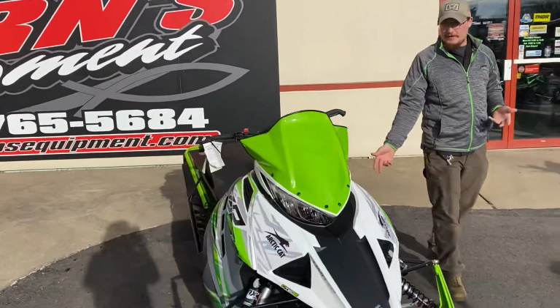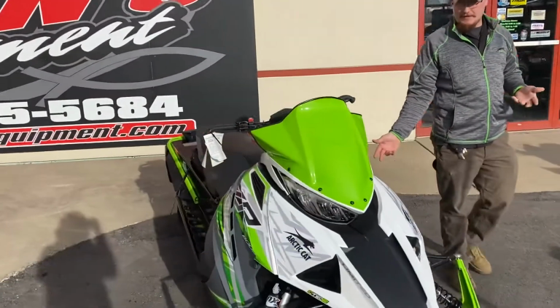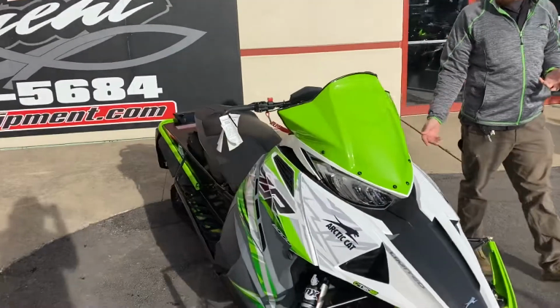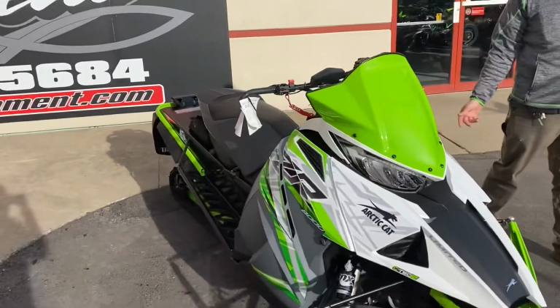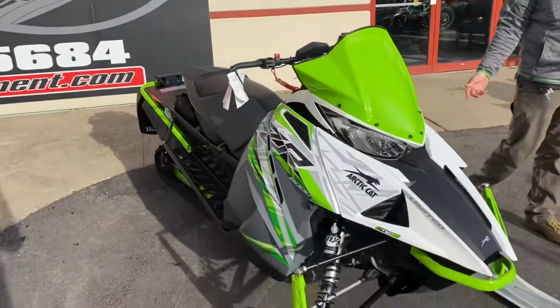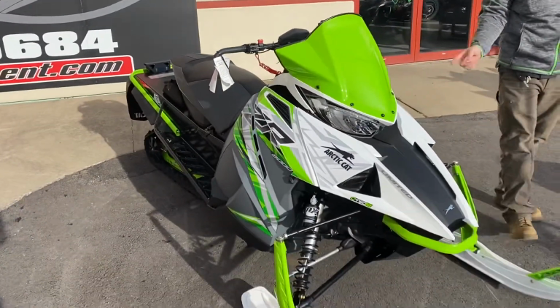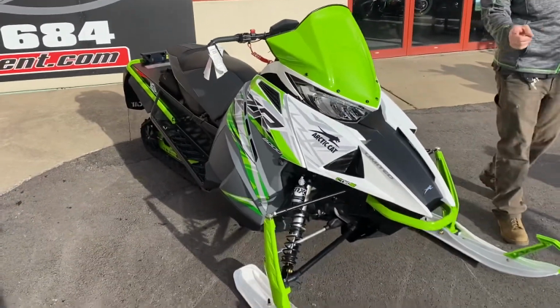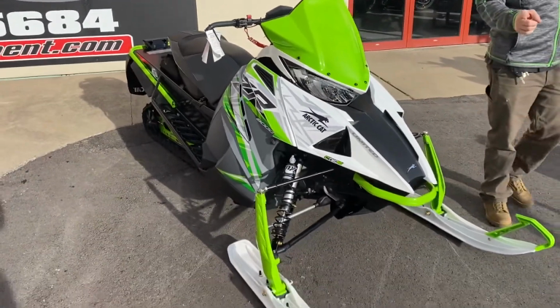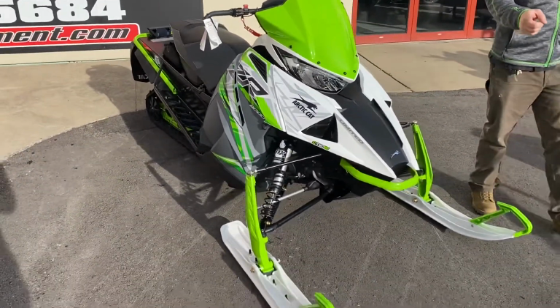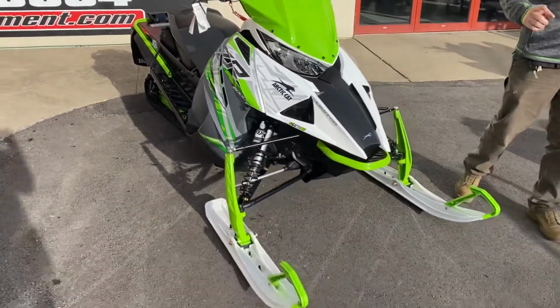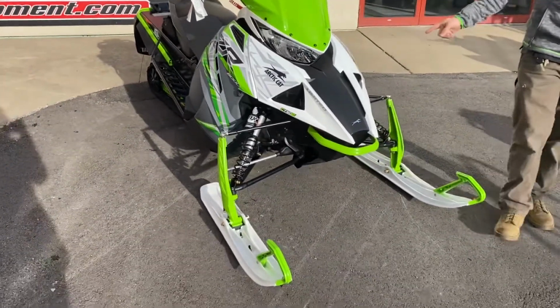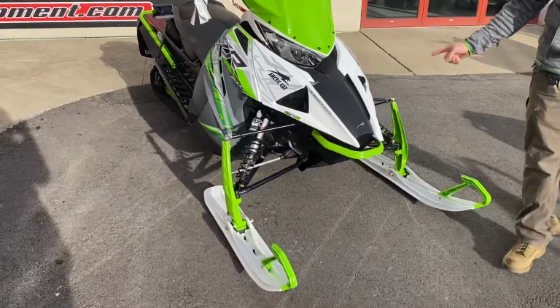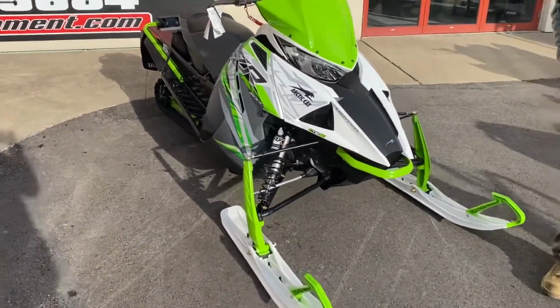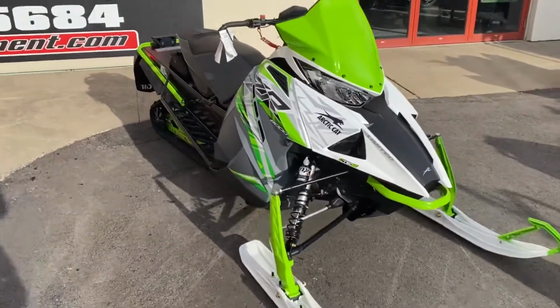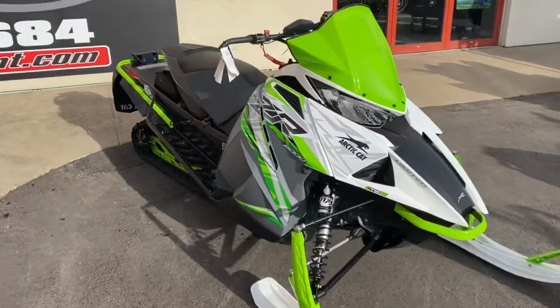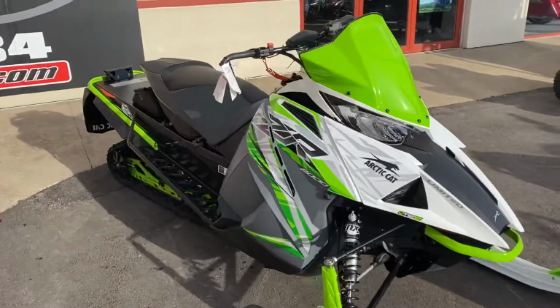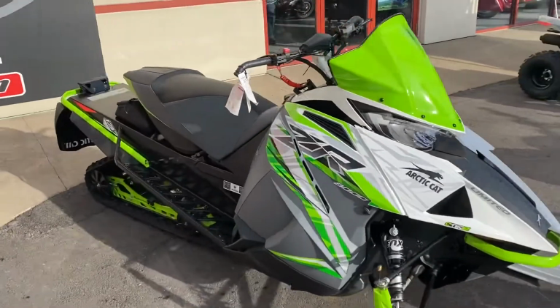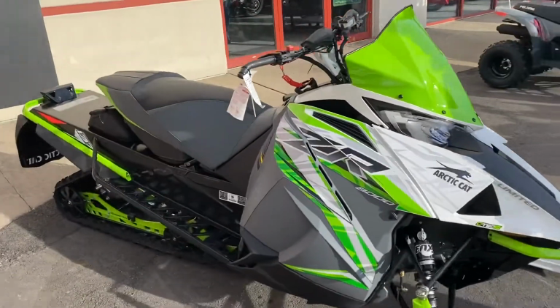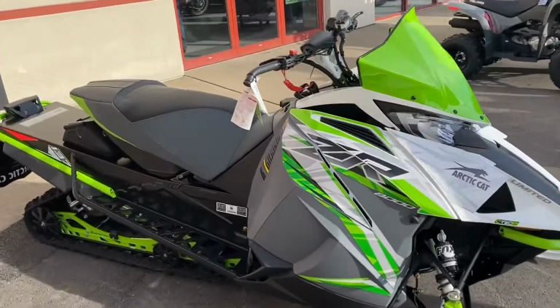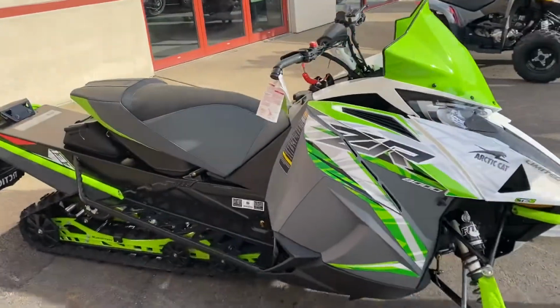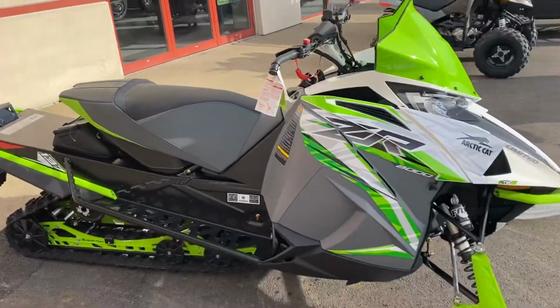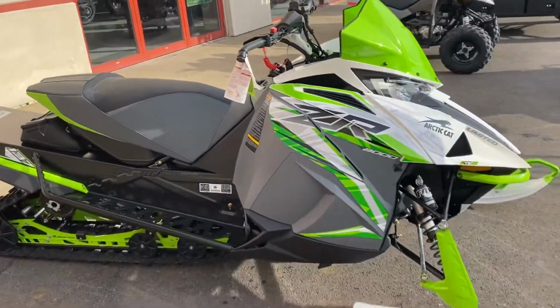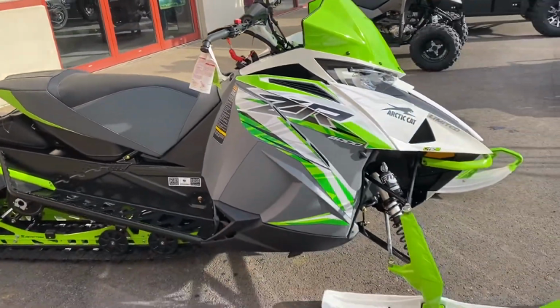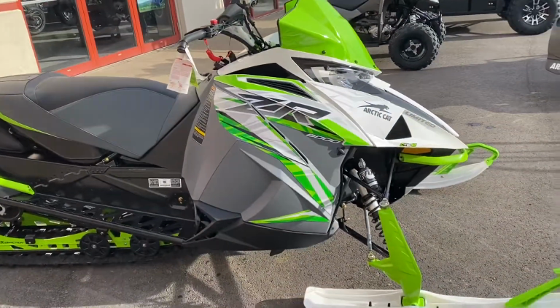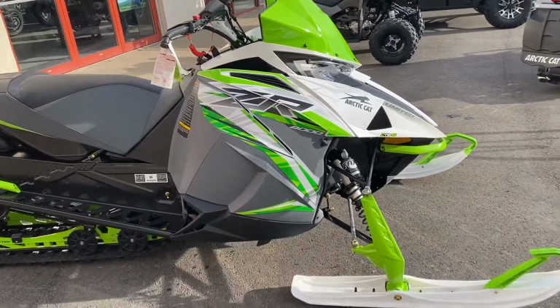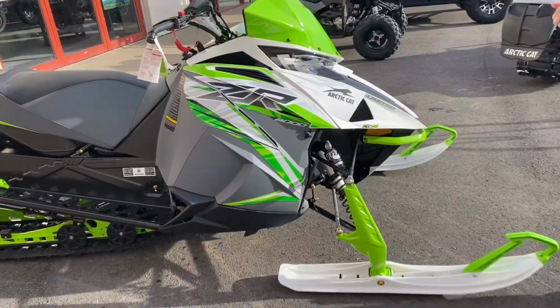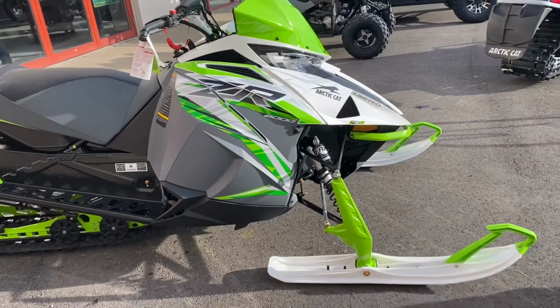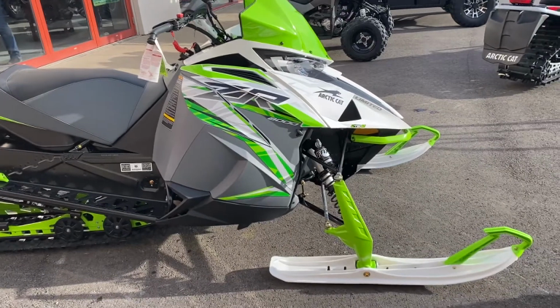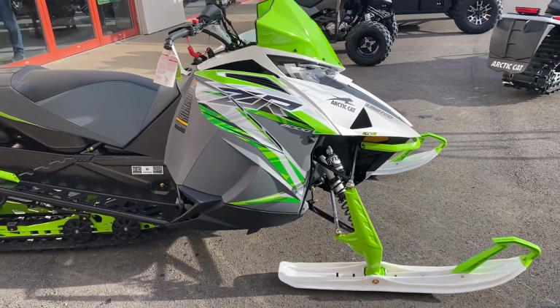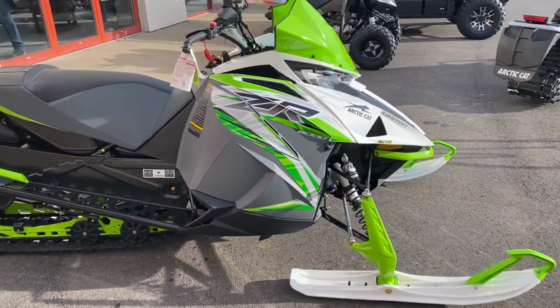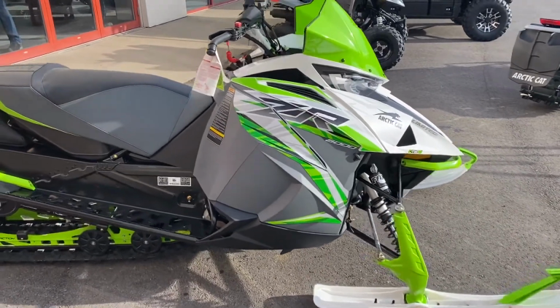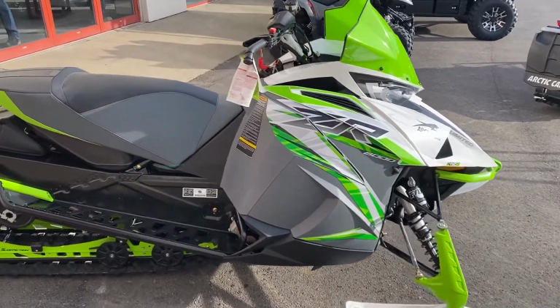This is a ZR 8000 — not an 8000cc which would be cool, but an 800 two-stroke snowmobile. This is the limited edition, so beautiful Arctic Cat green, white skis. Always been a fan of white skis — they just set the thing off.